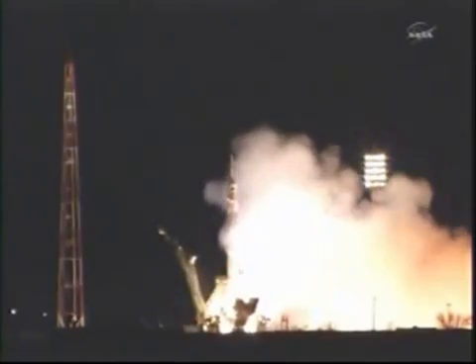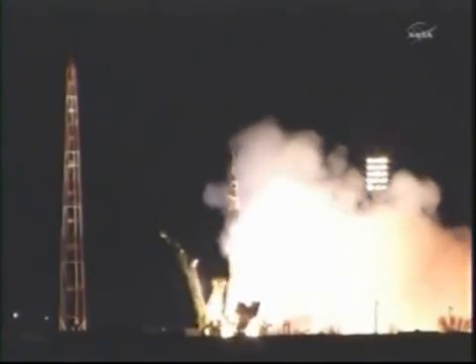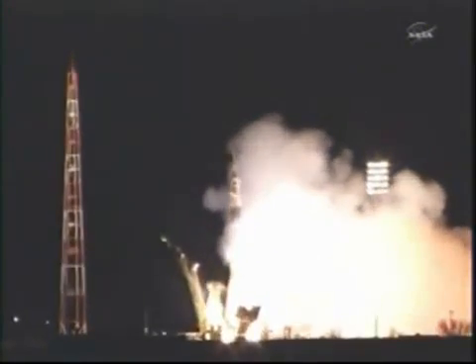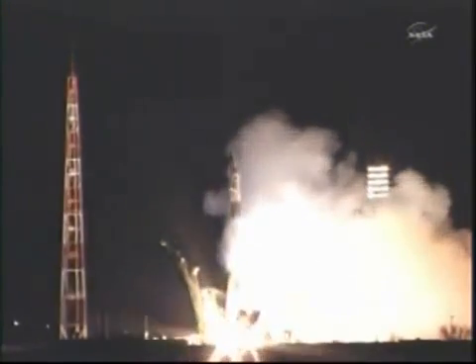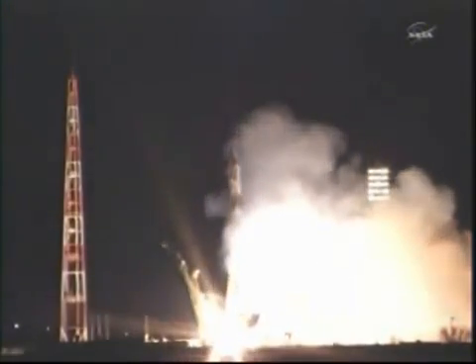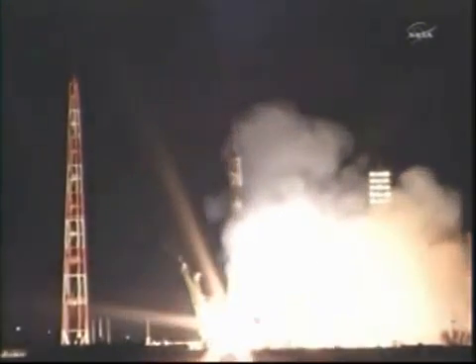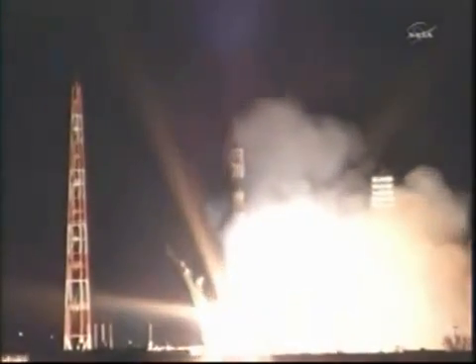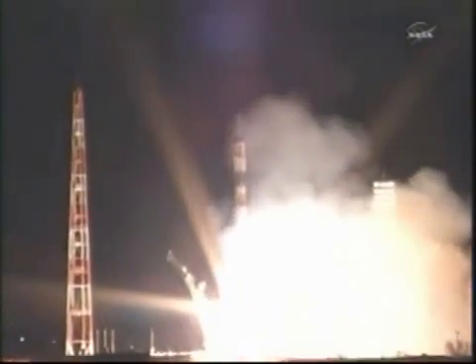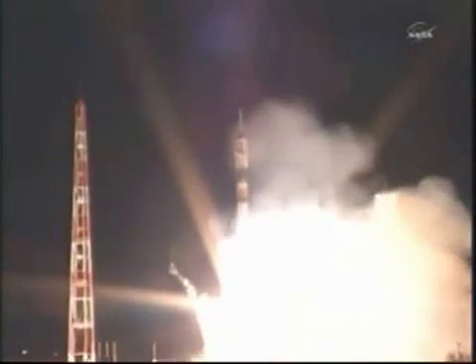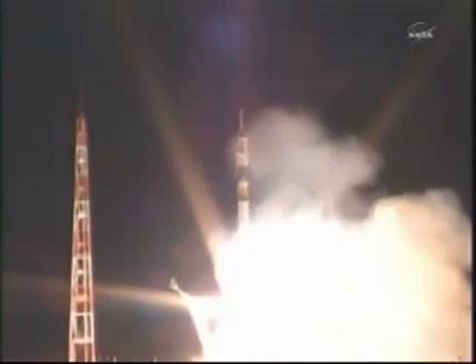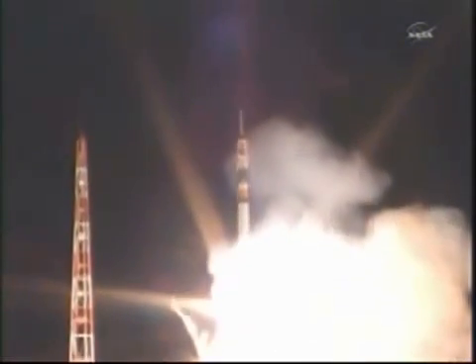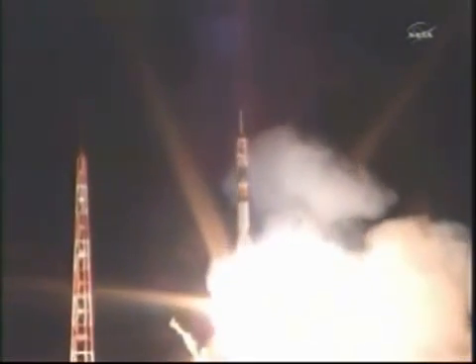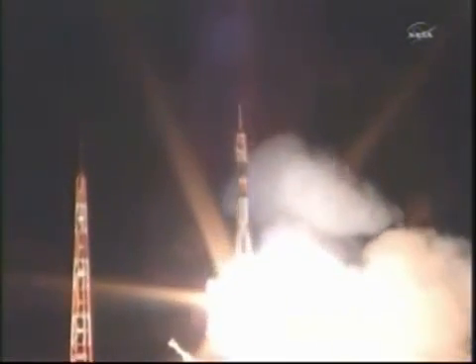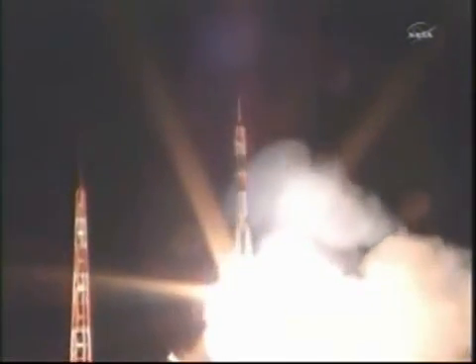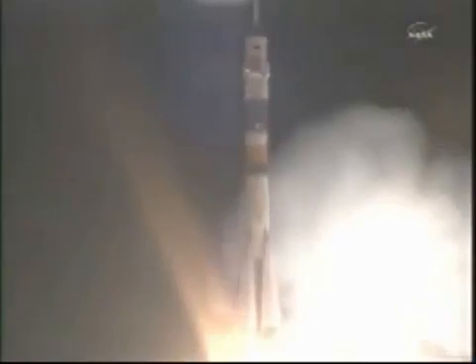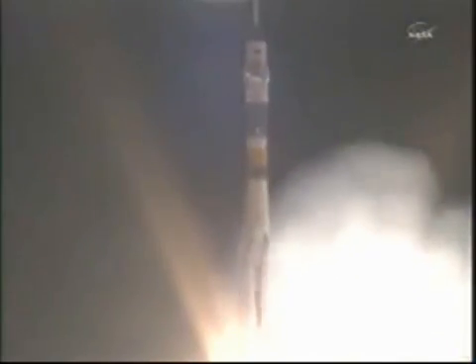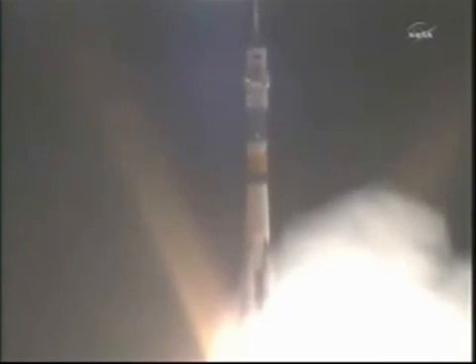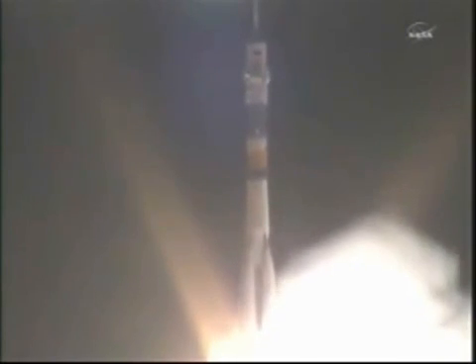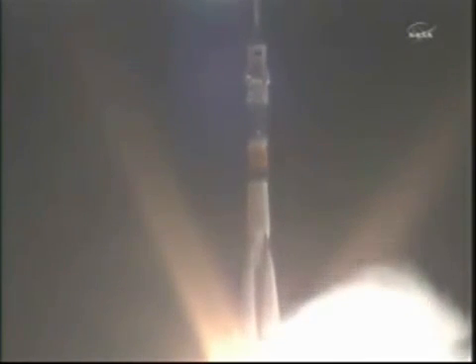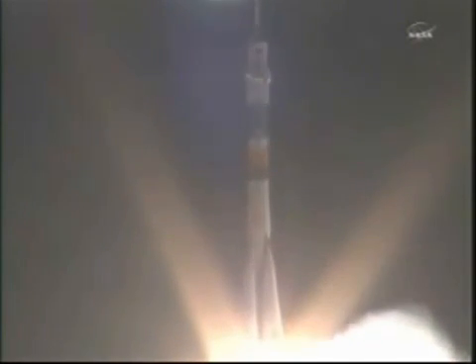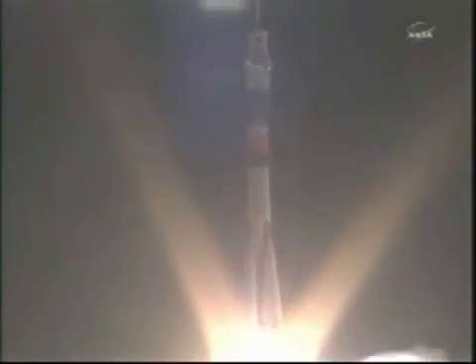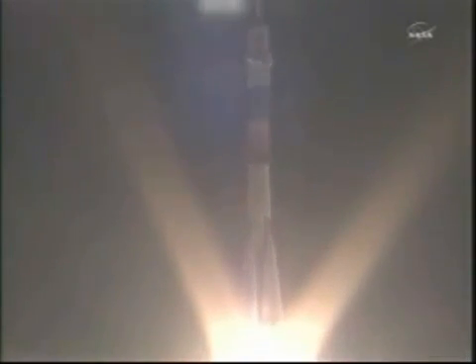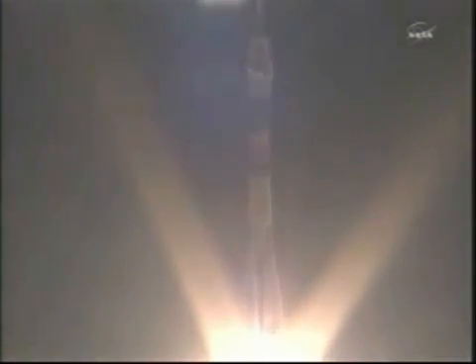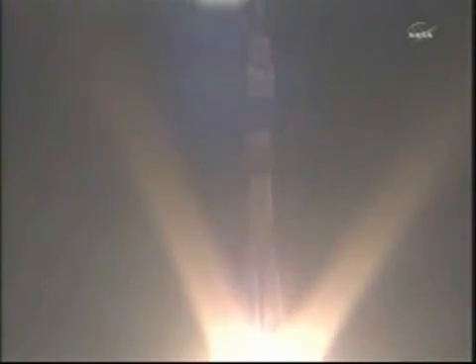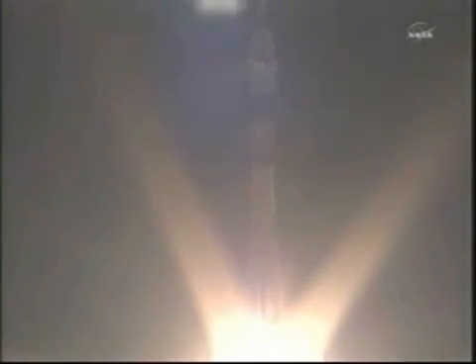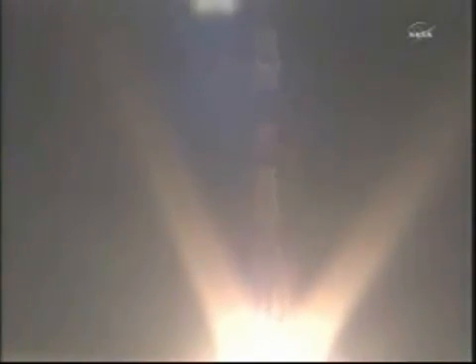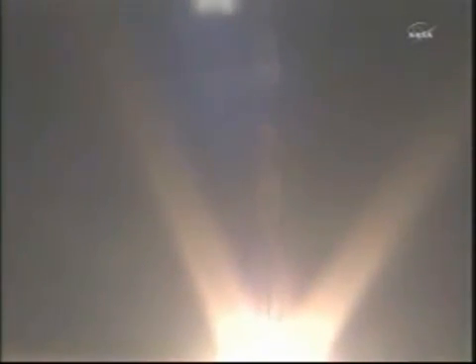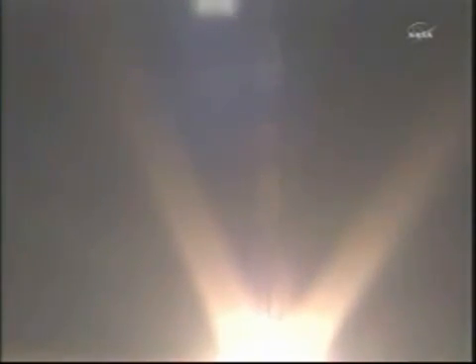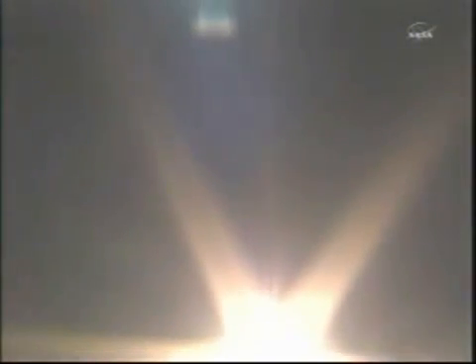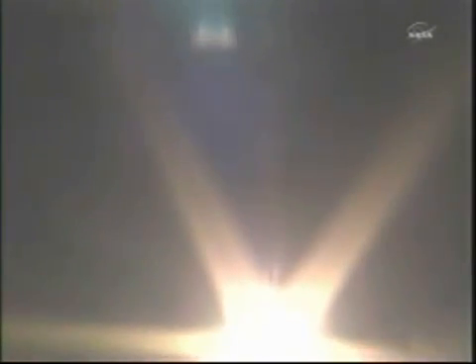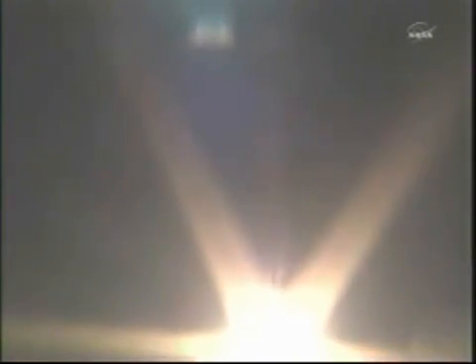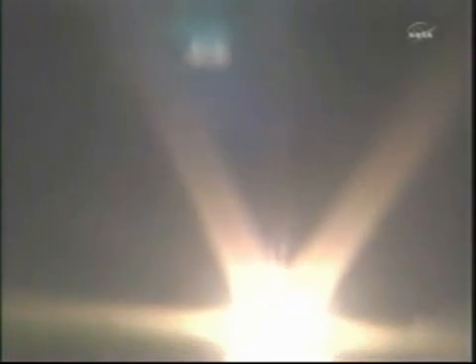And liftoff! Liftoff of the Soyuz rocket as Ron Garan, Alexander Samokutayev, and Andrey Borisenko begin their journey to the International Space Station.